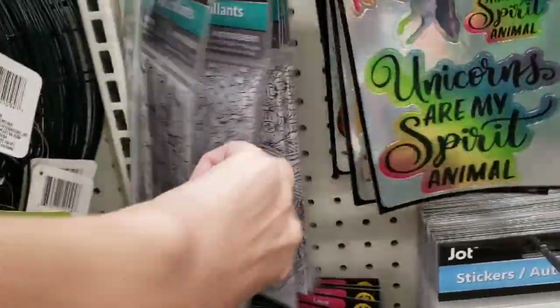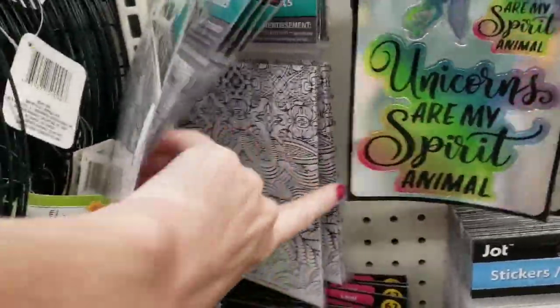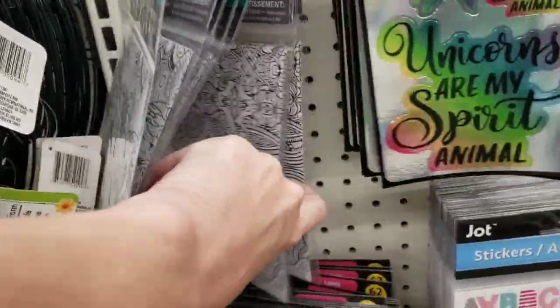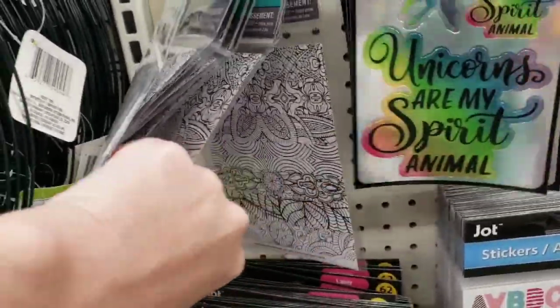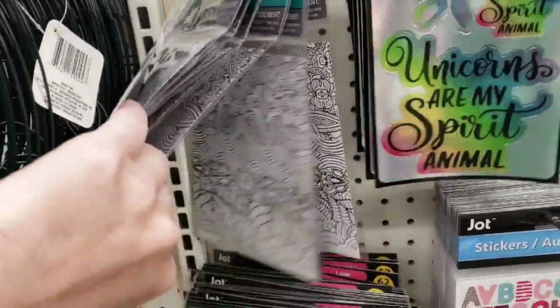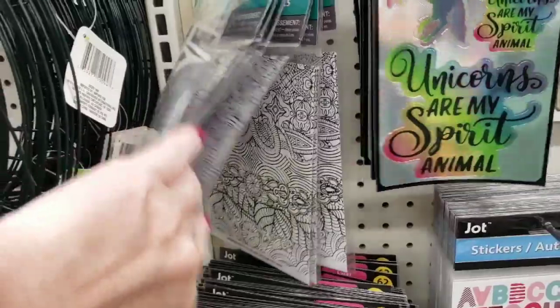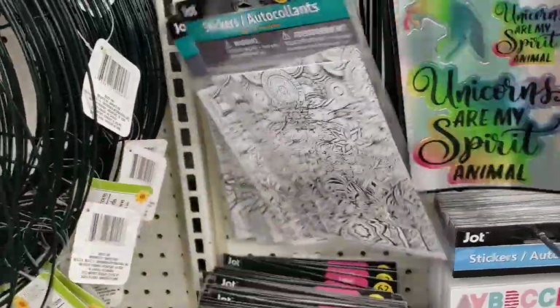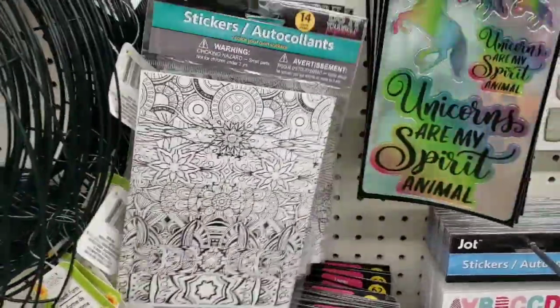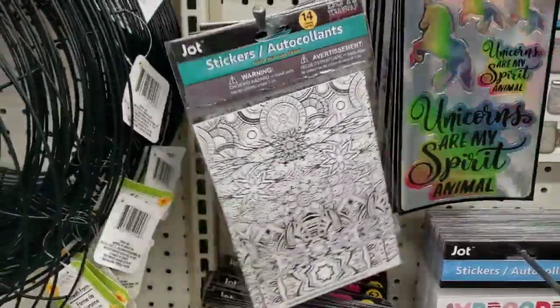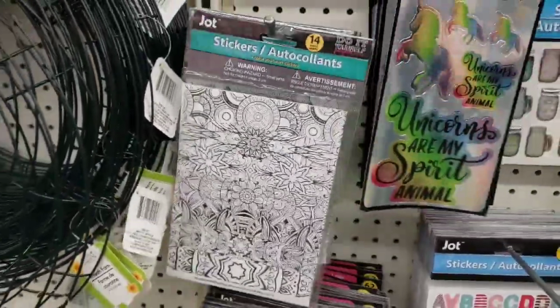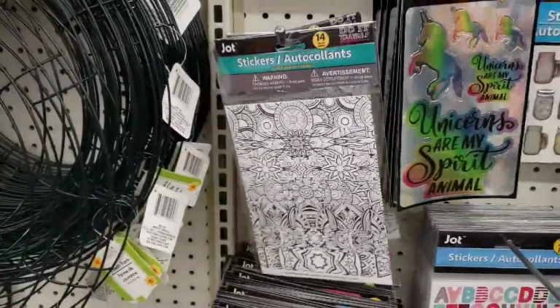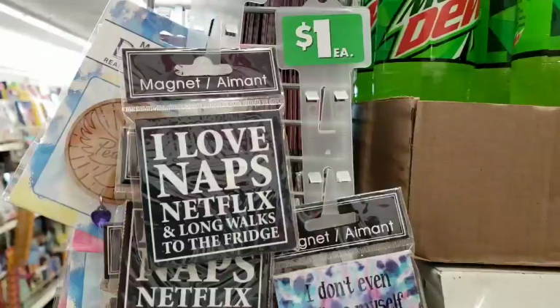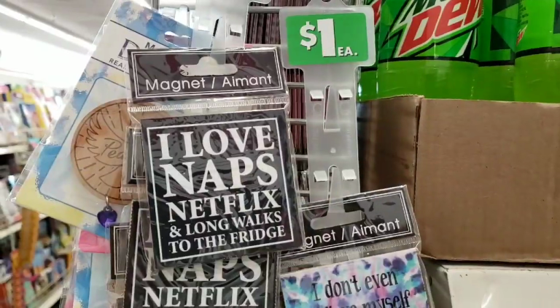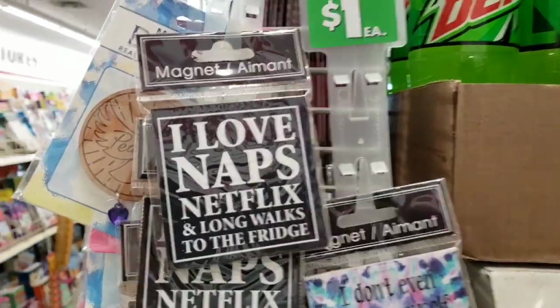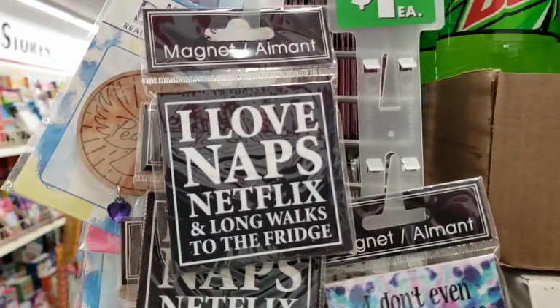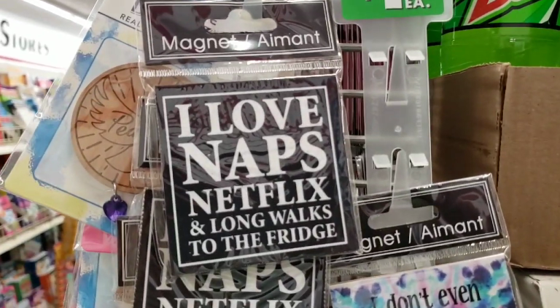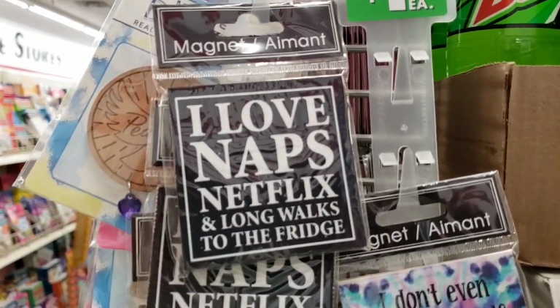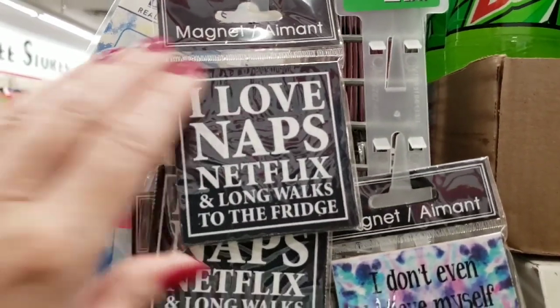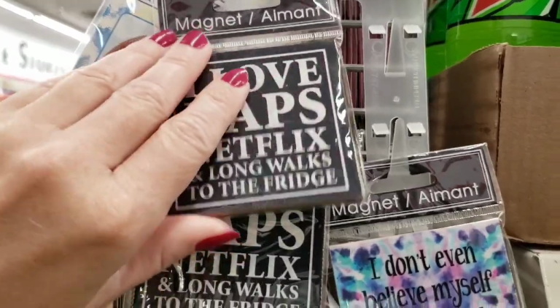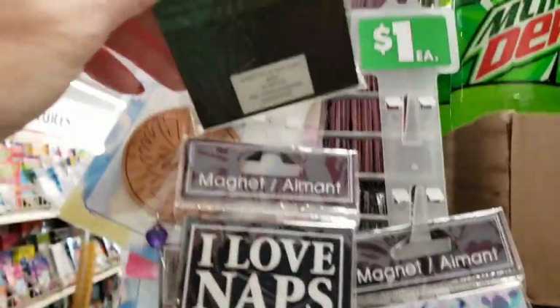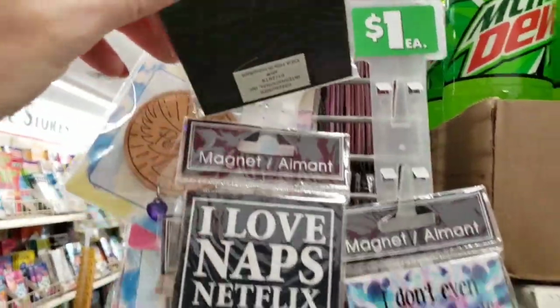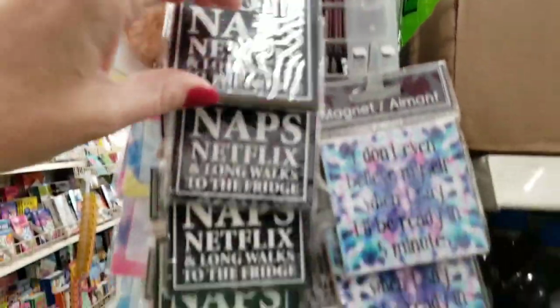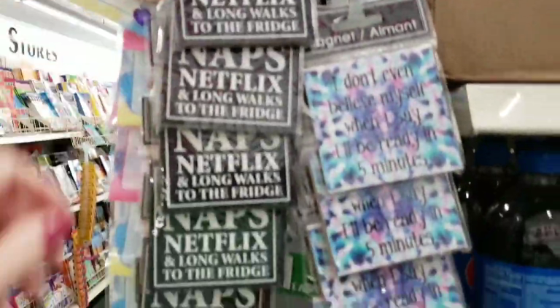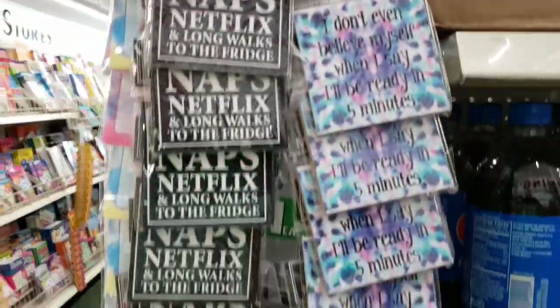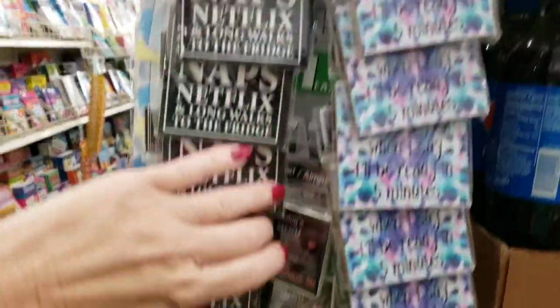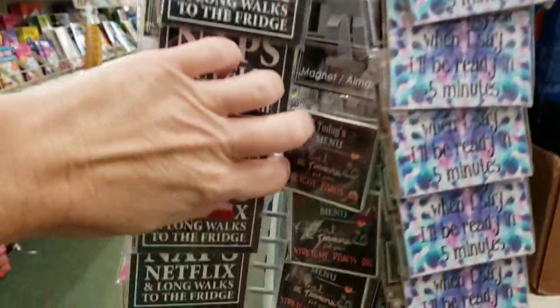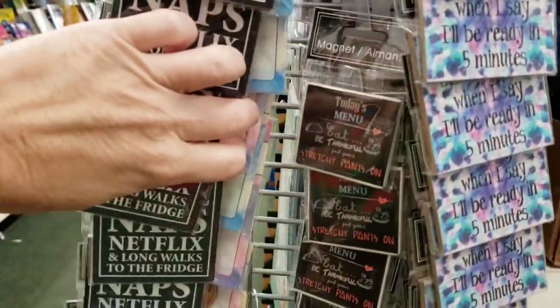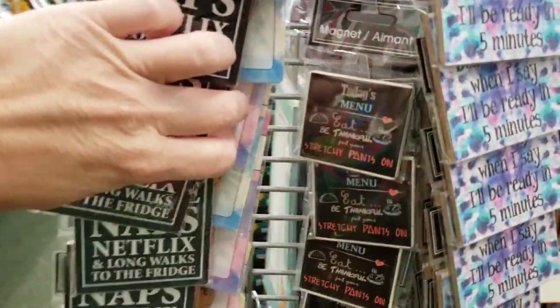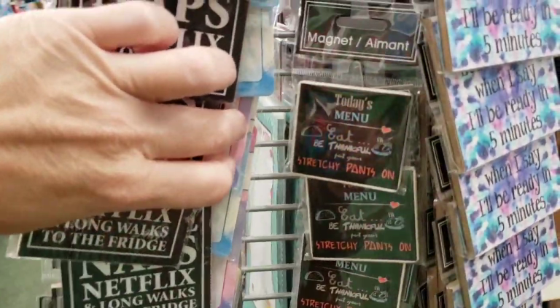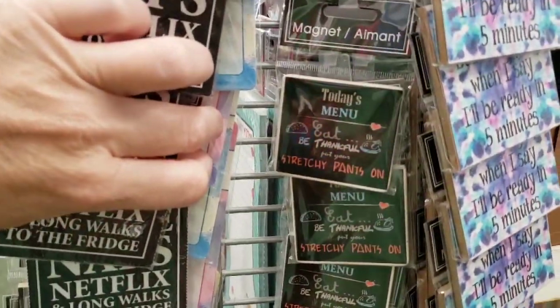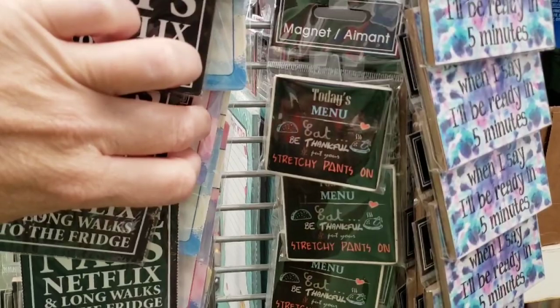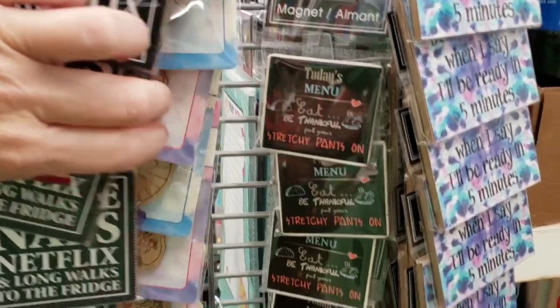Here's some more stickers by Jot — you get 14 of them. I think I would get a headache trying to color those in, those are really, really tiny lines. But they had different ones to choose from. Look at this magnet: 'I love naps, Netflix, and long walks to the fridge.' Too cute.